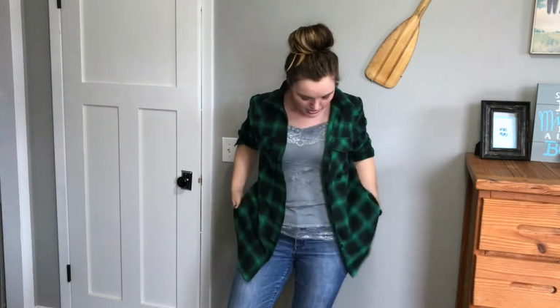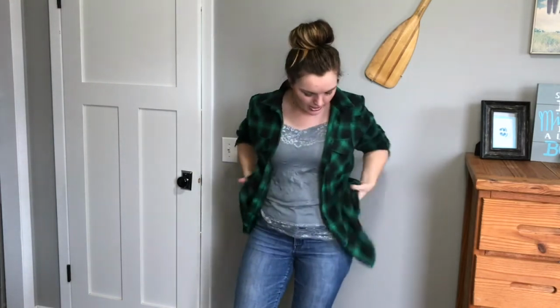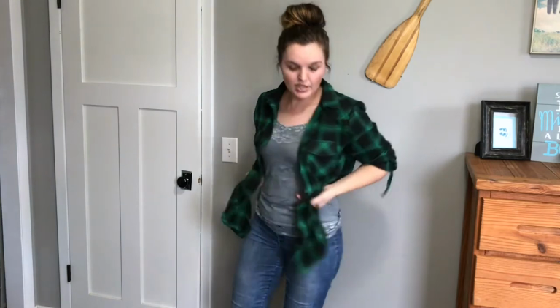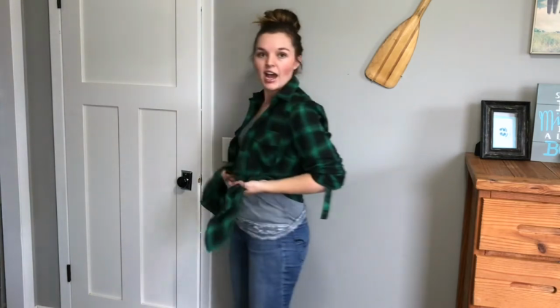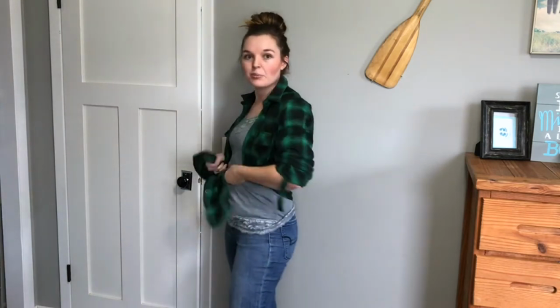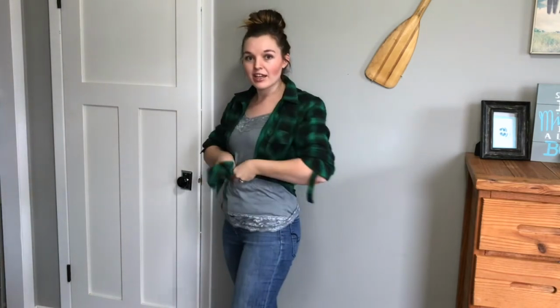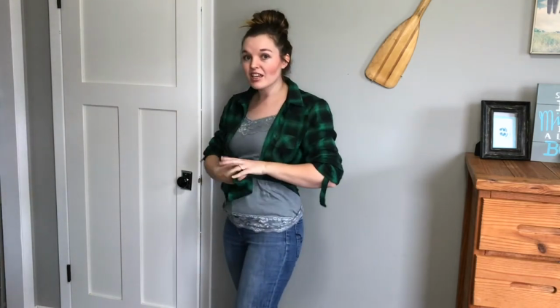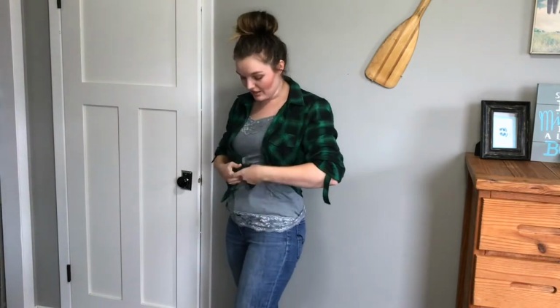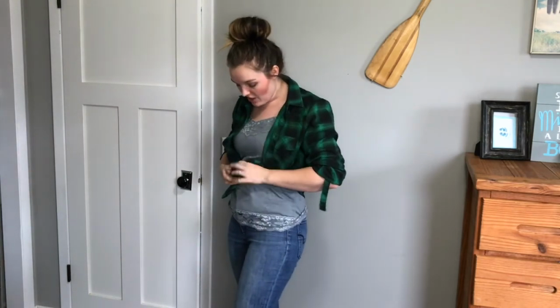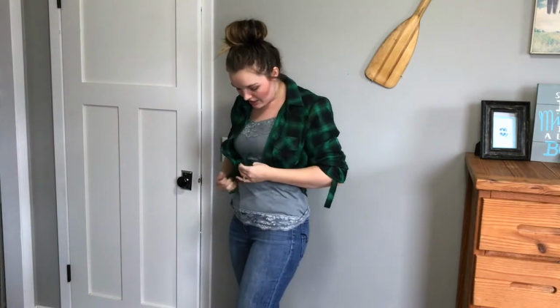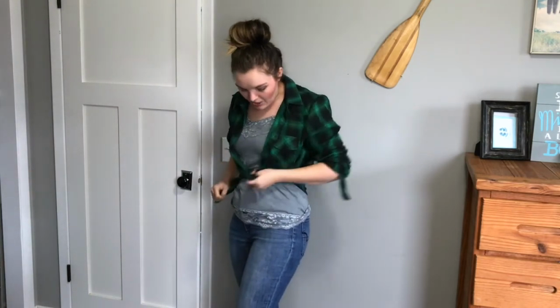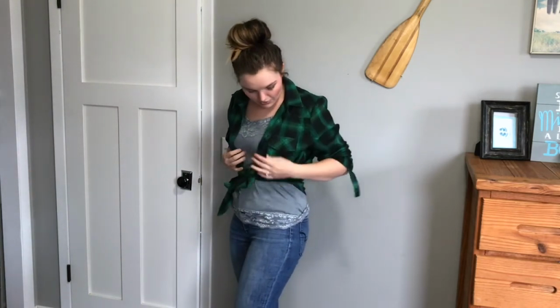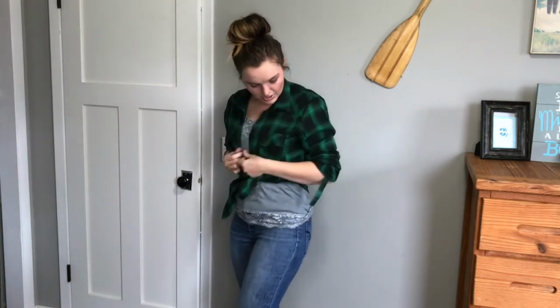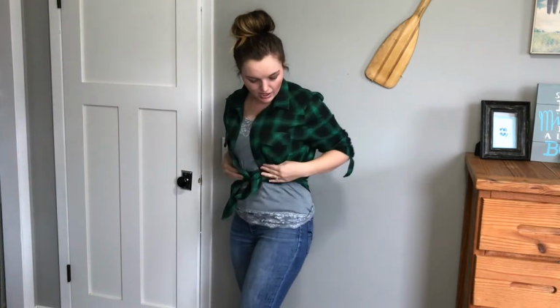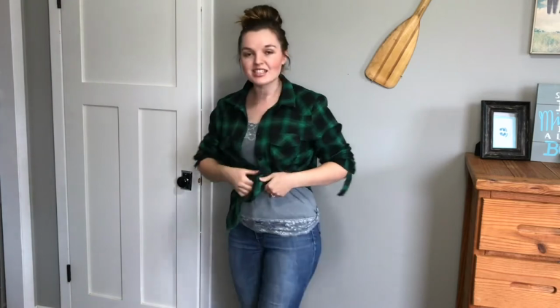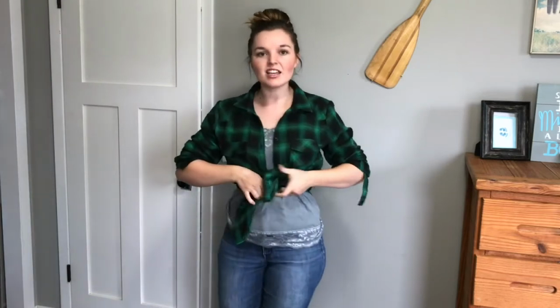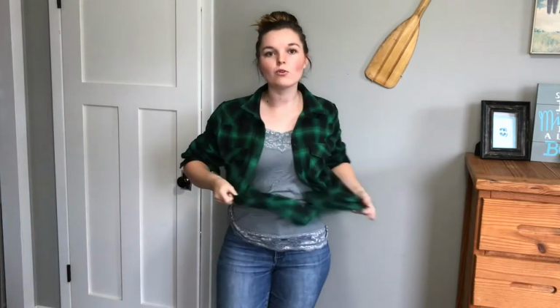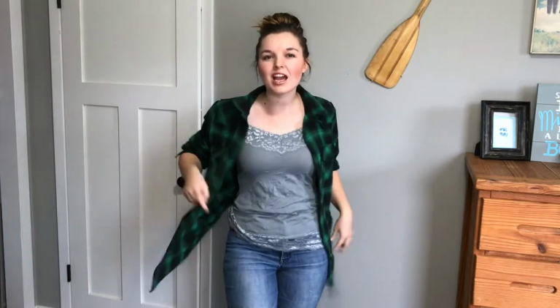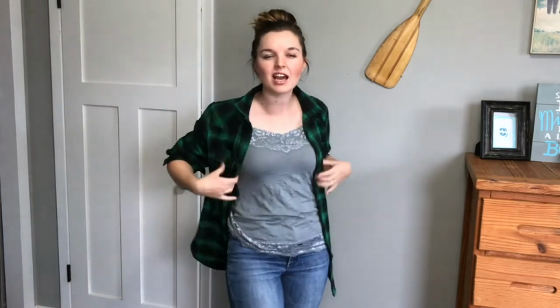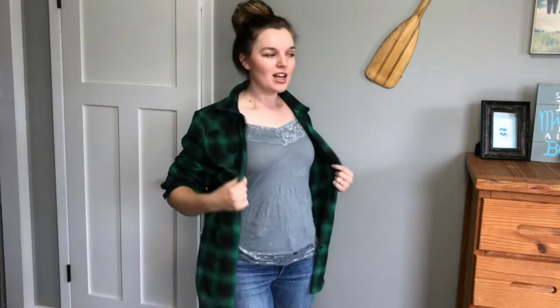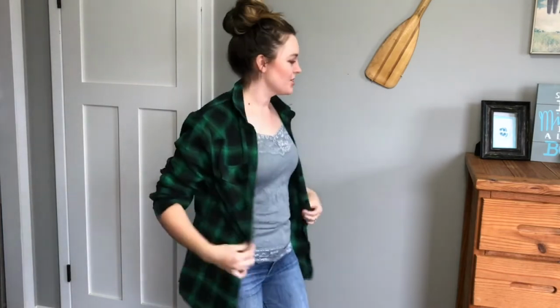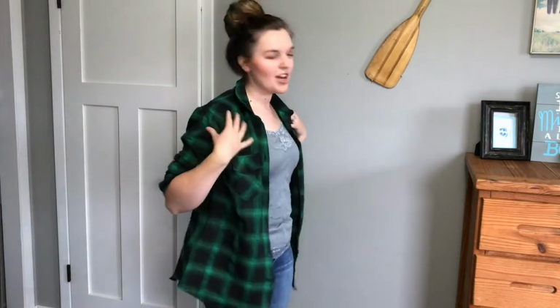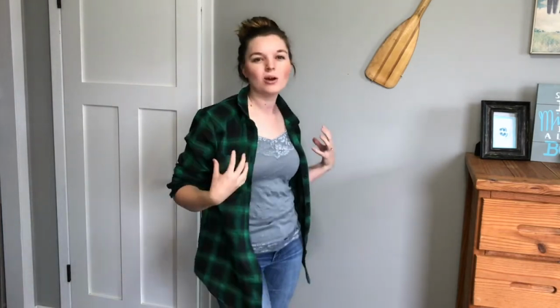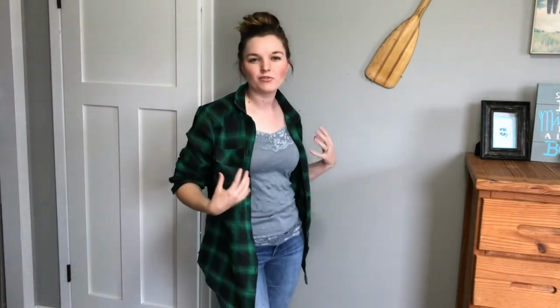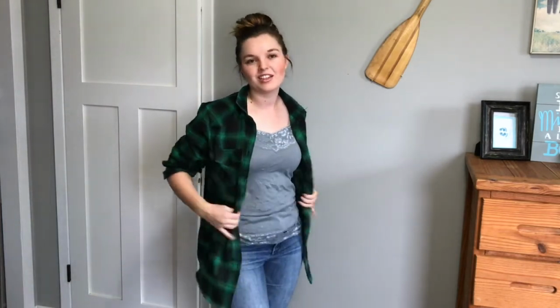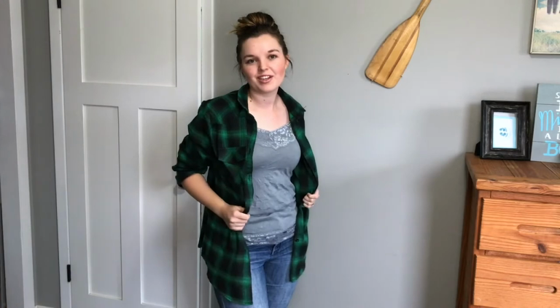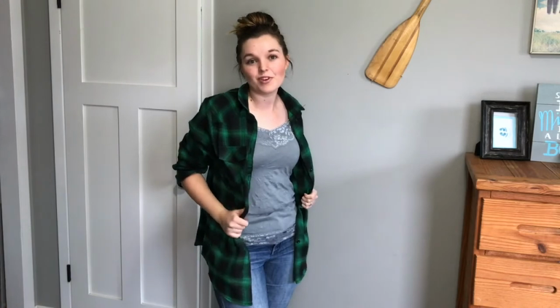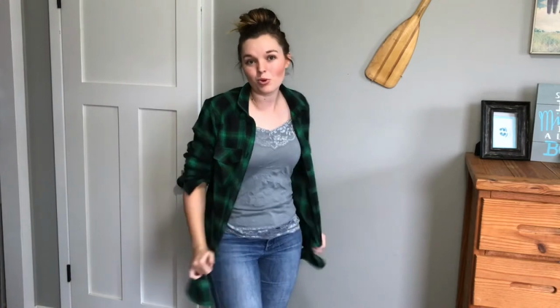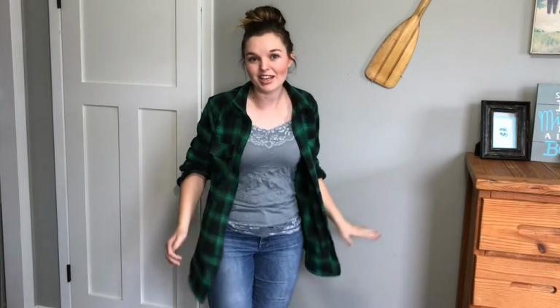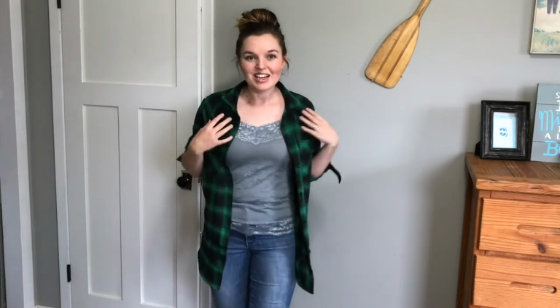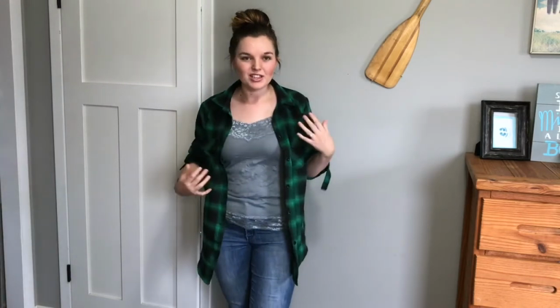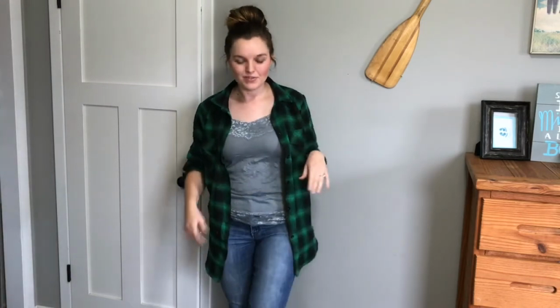You can even tie it up in a little knot — whichever is your style. It's a nice oversized, fun, comfy feel. It's very warm and has a very lived-in feeling.